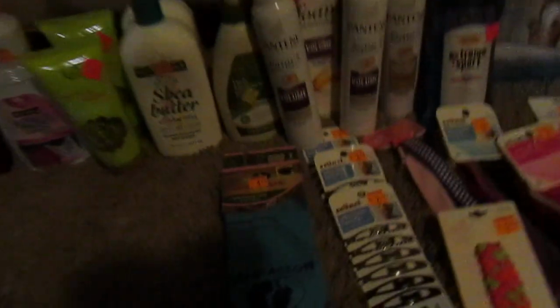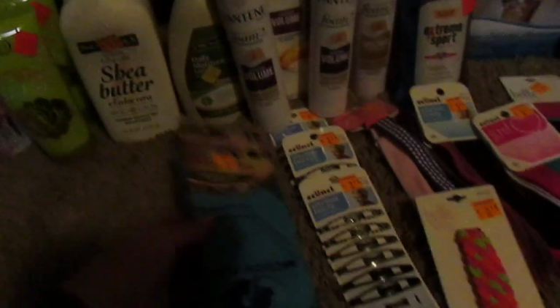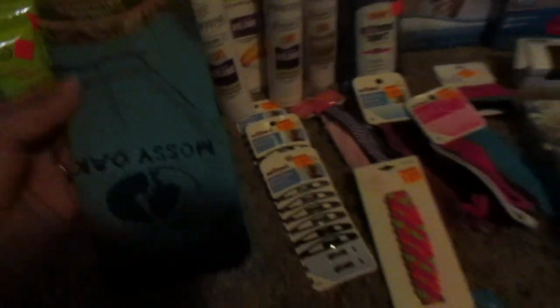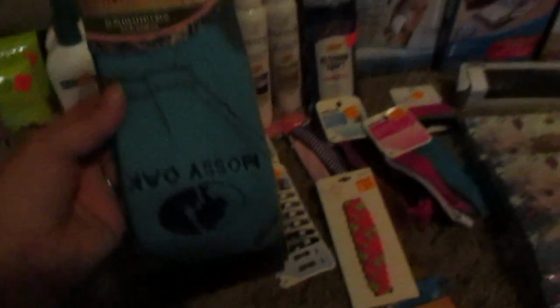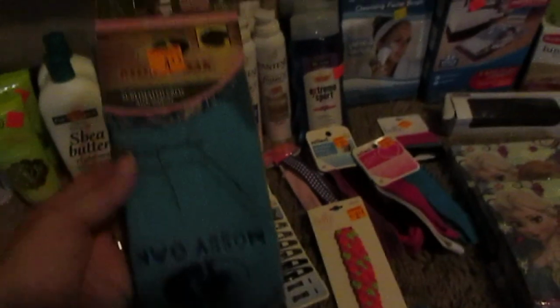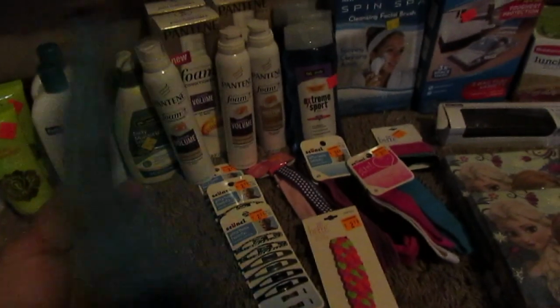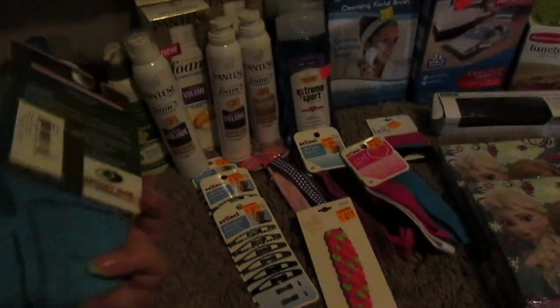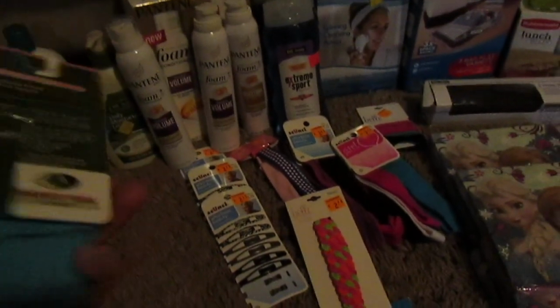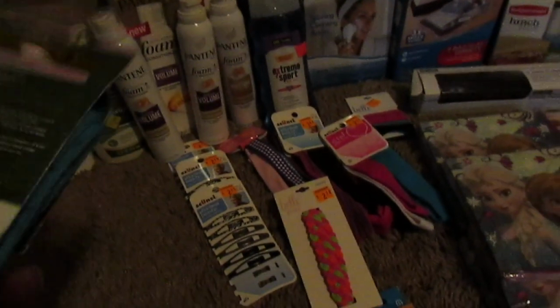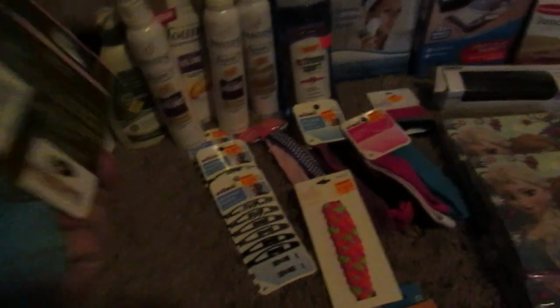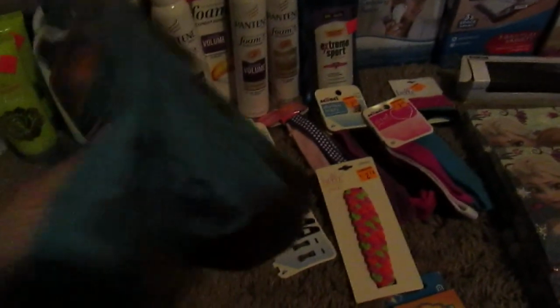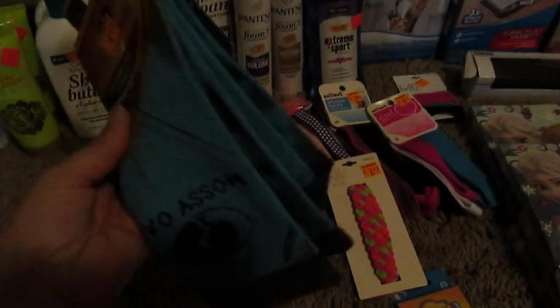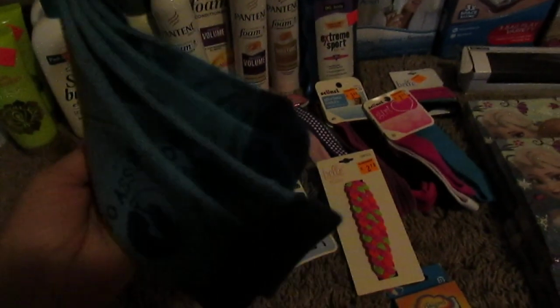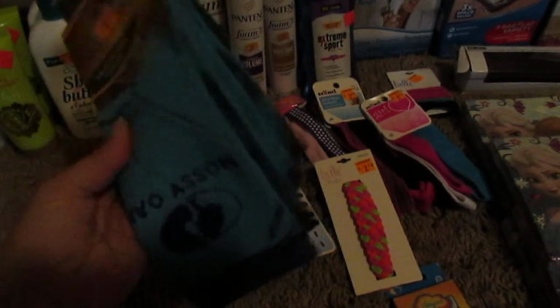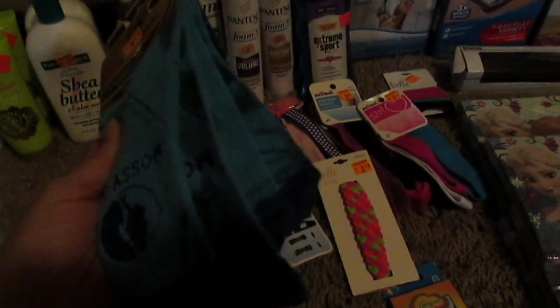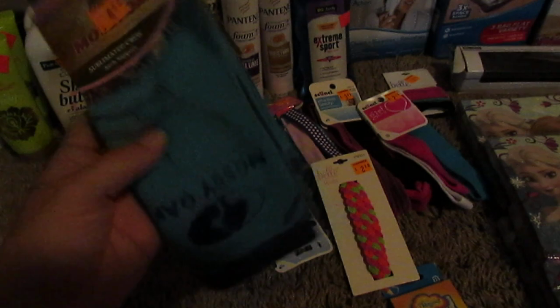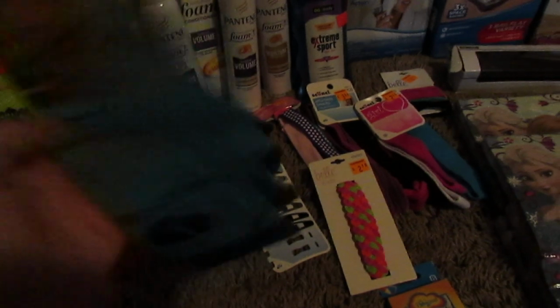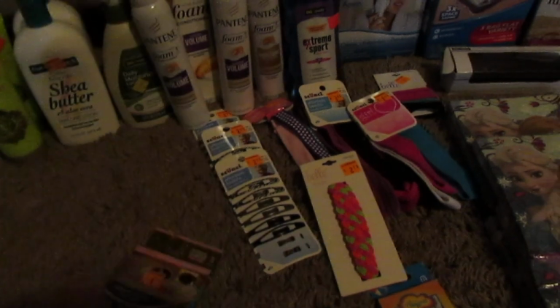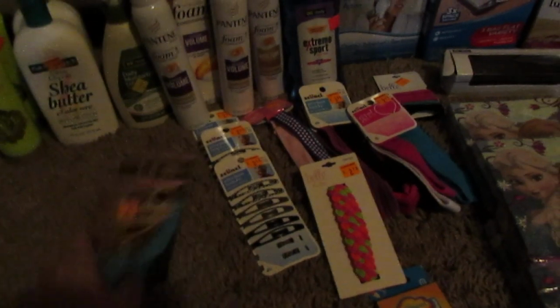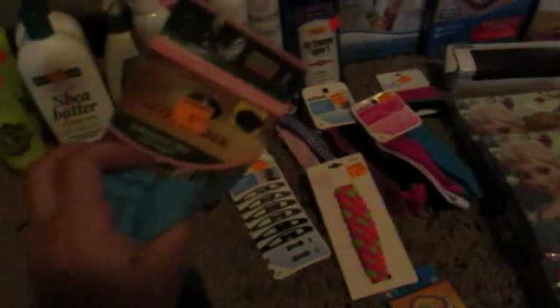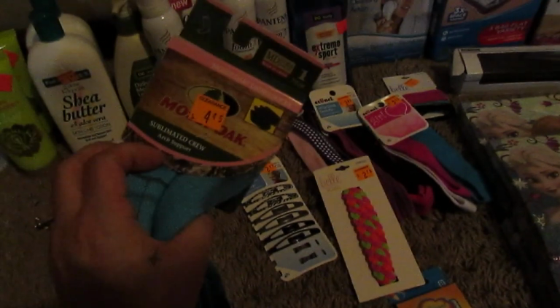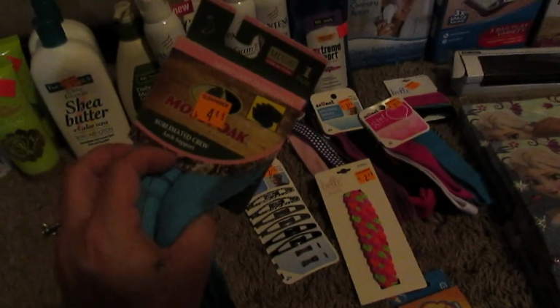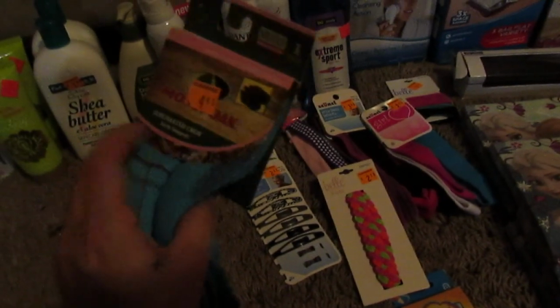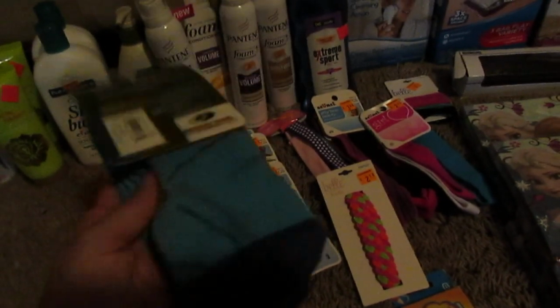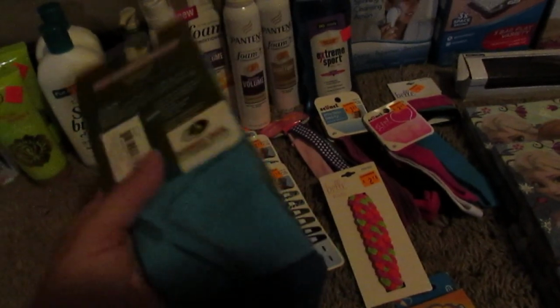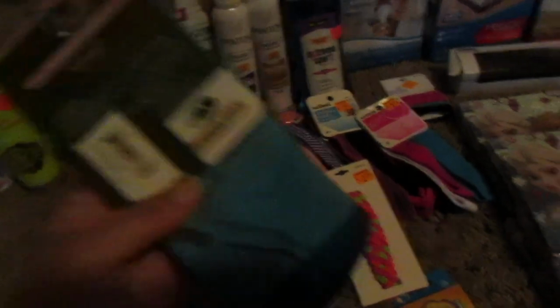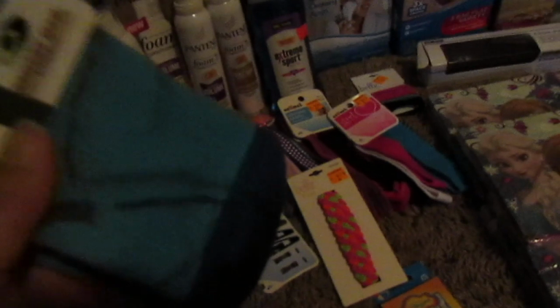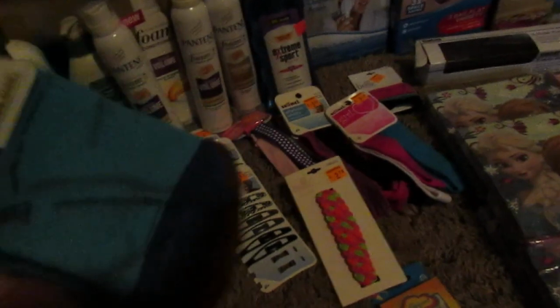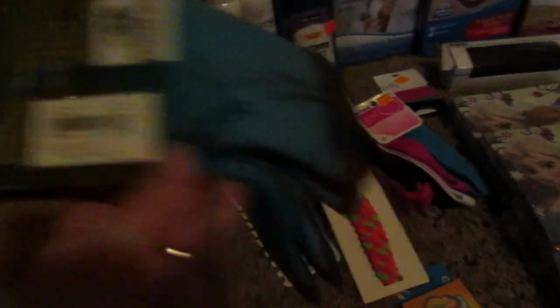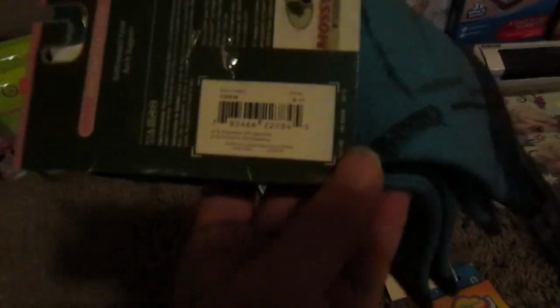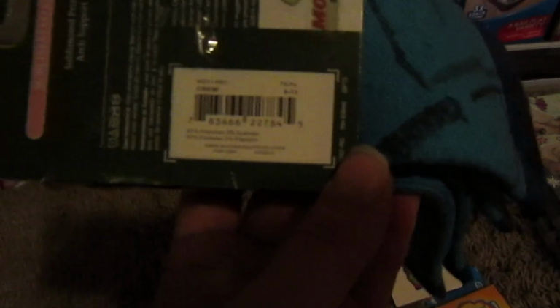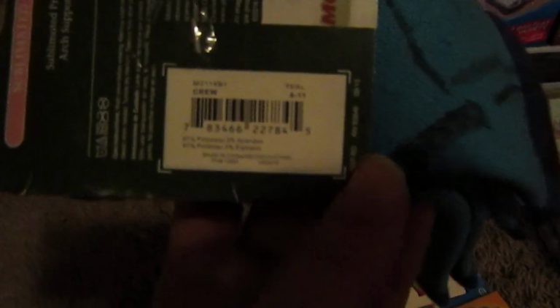Found some more socks. I noticed that it's just the single pair of socks, so if you guys find these, just check to make sure they're the single pair and most likely they will be a penny.